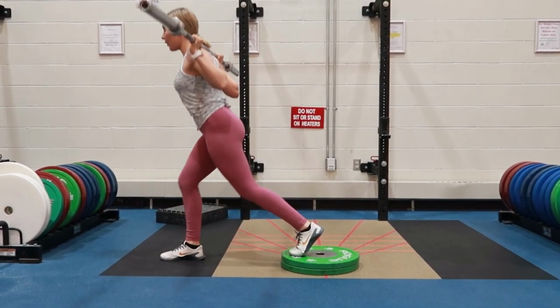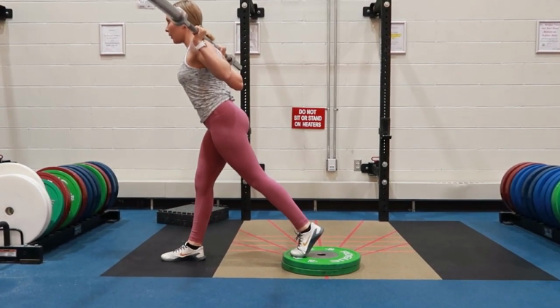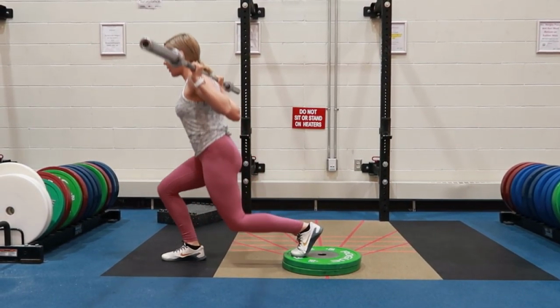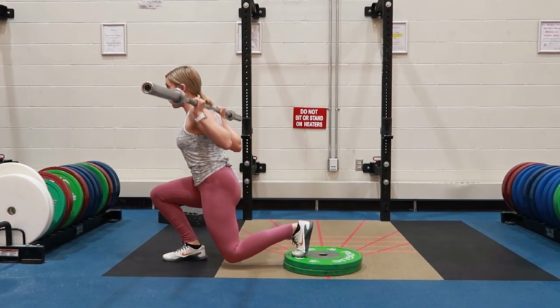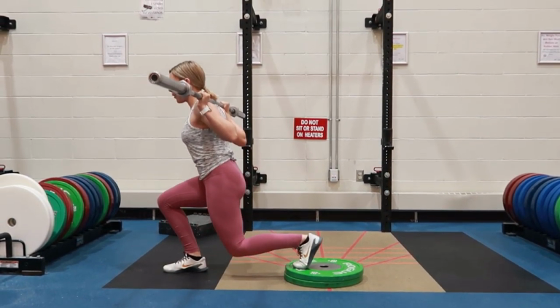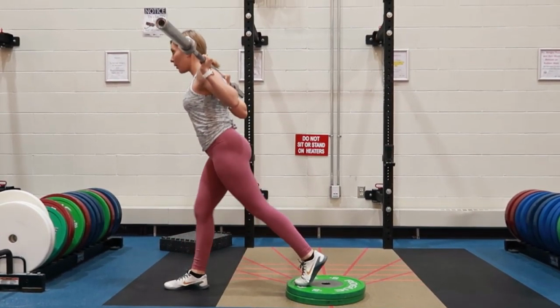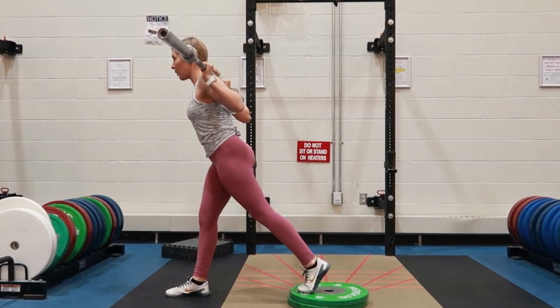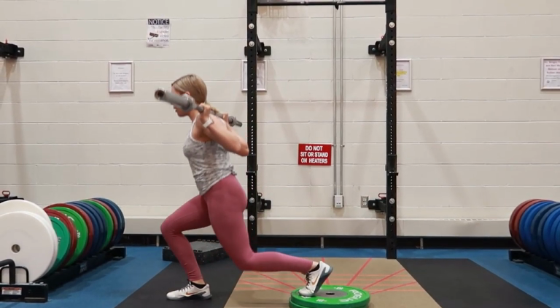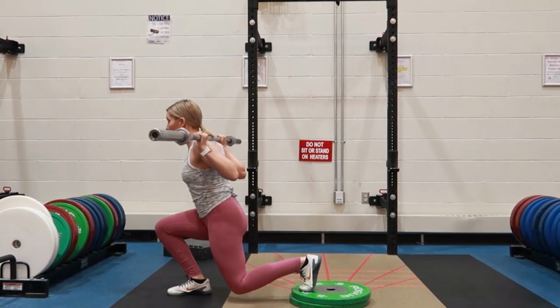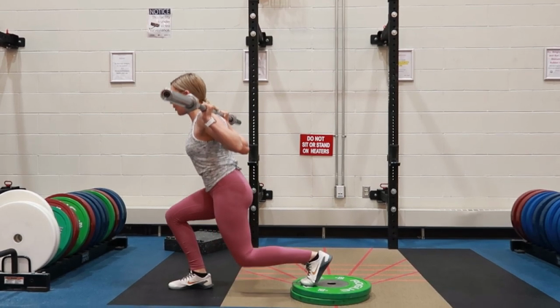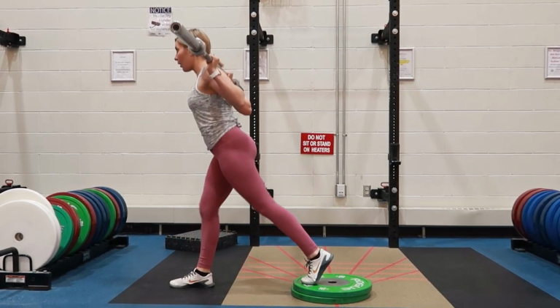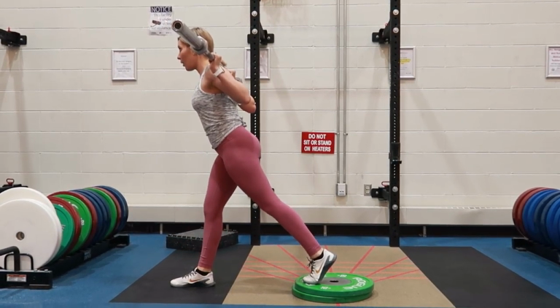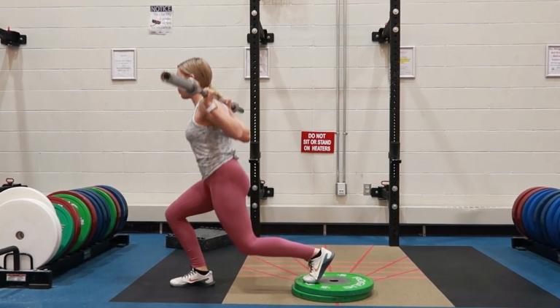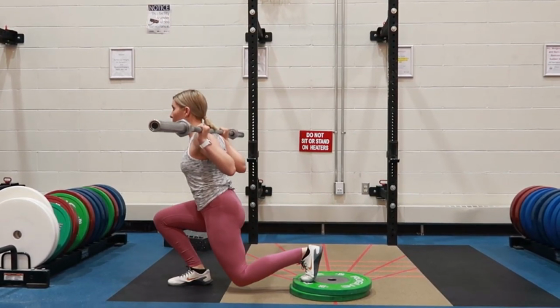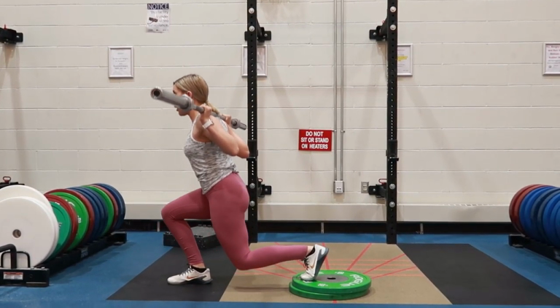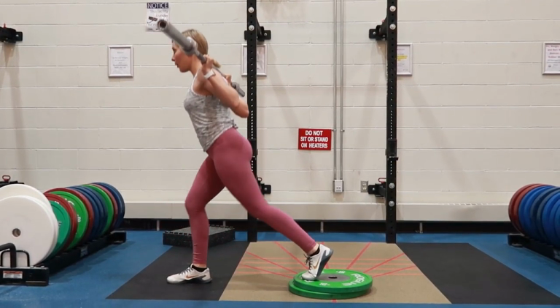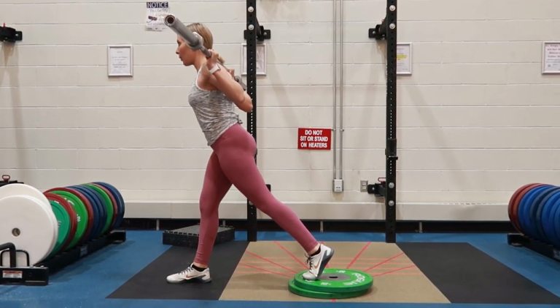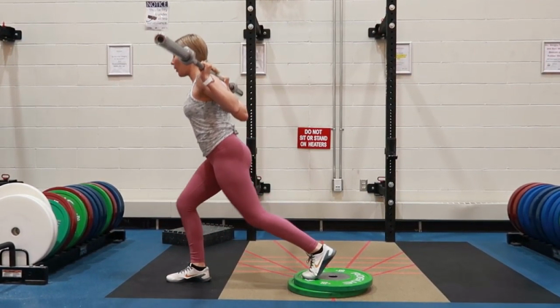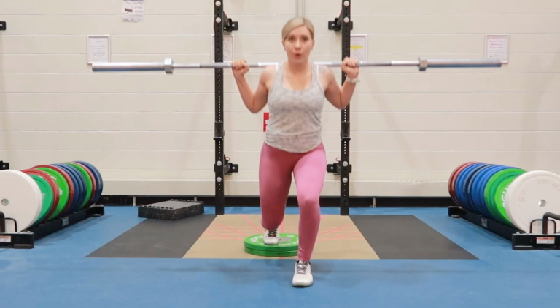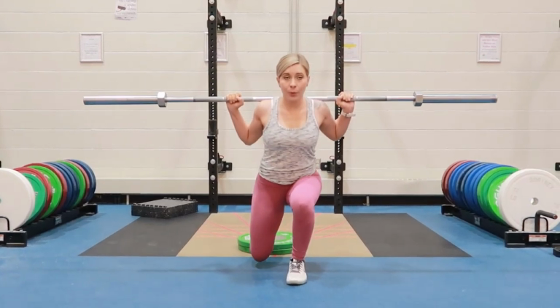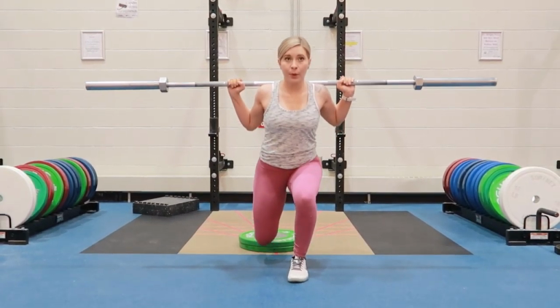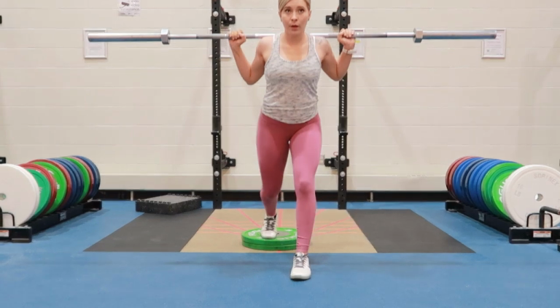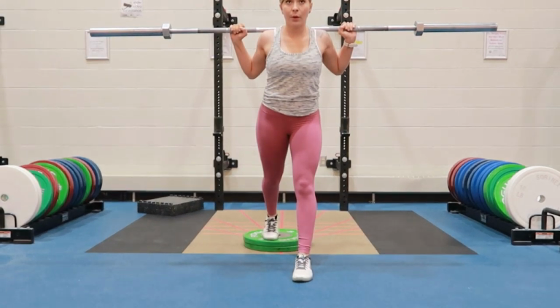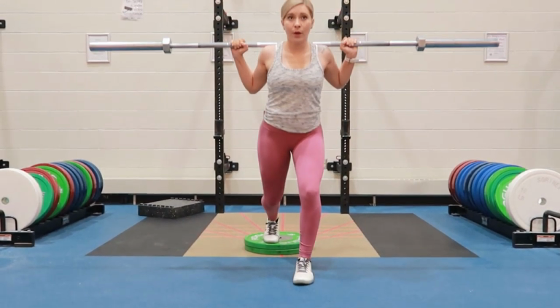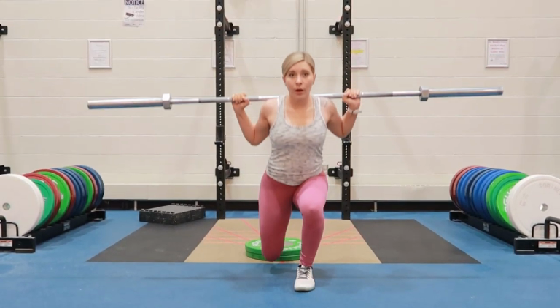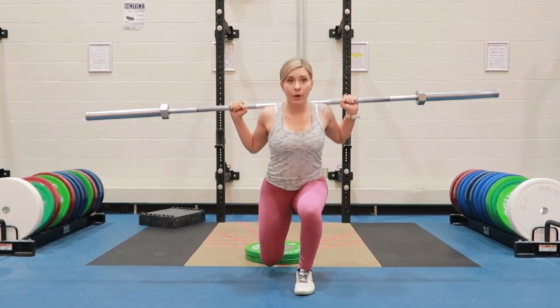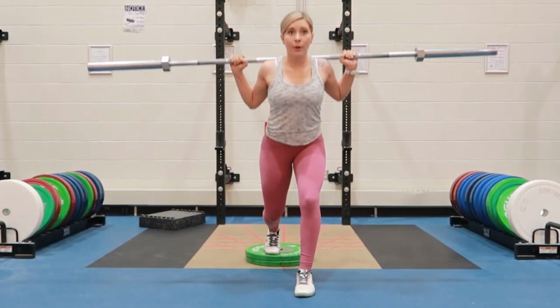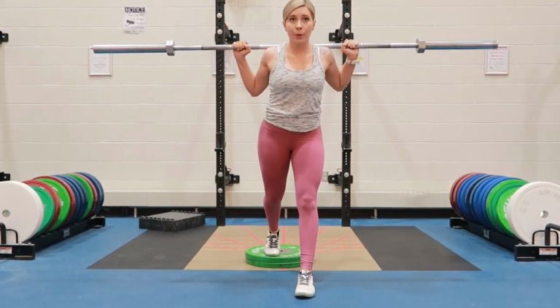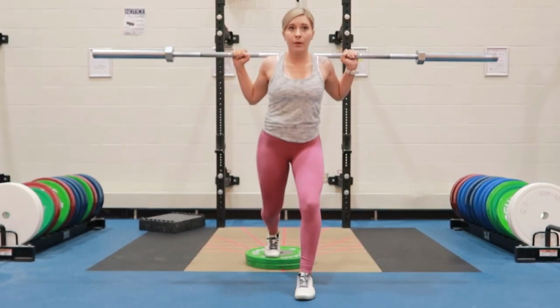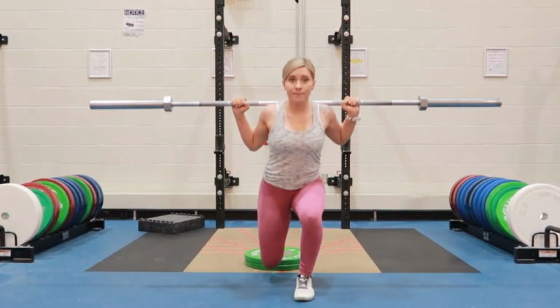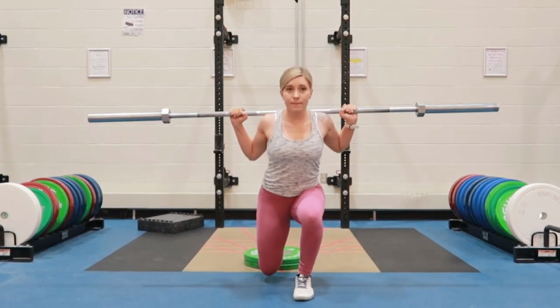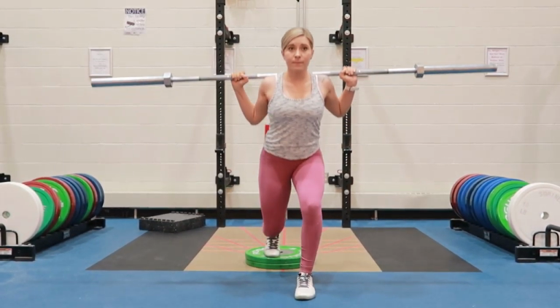Down into that lunge, your legs should come to a 90-degree angle, and then pushing straight up through that lunge, keeping your gaze straight ahead and not down at the ground, tightening your quads and your glutes at the top, and repeating.